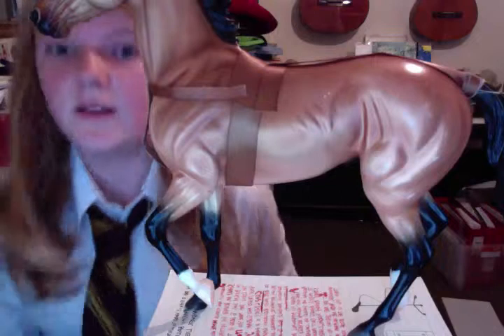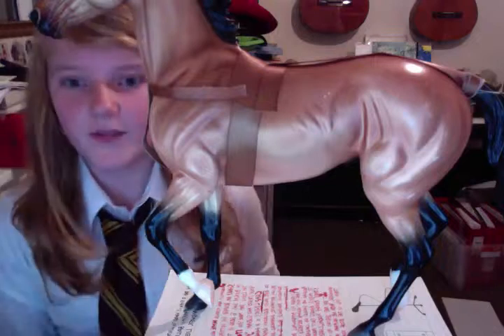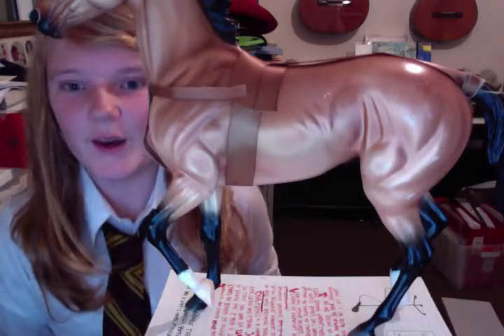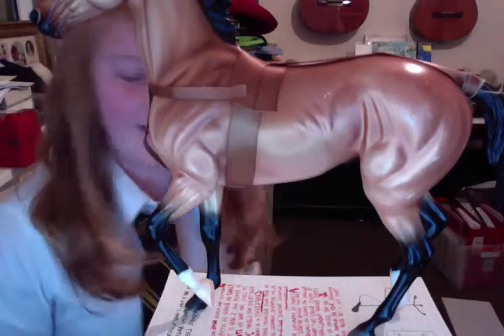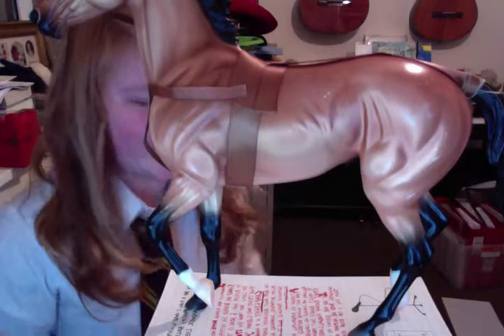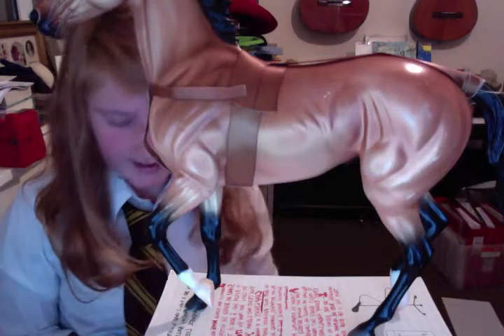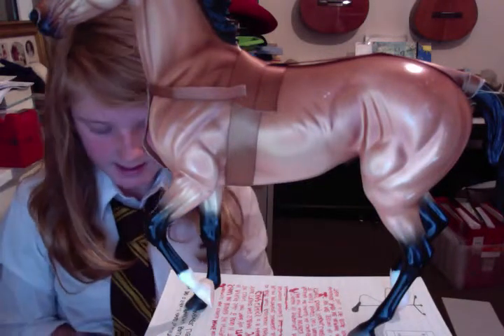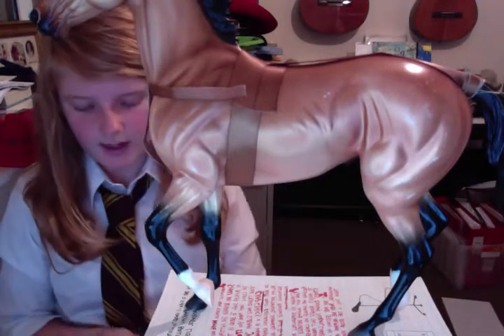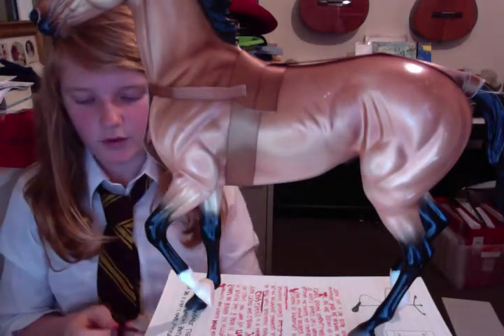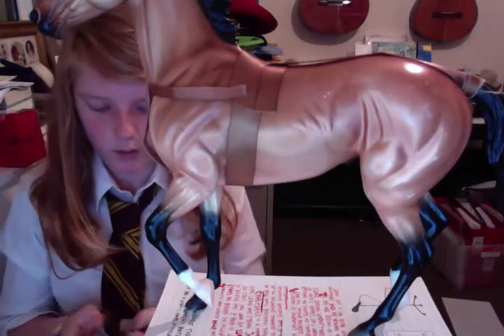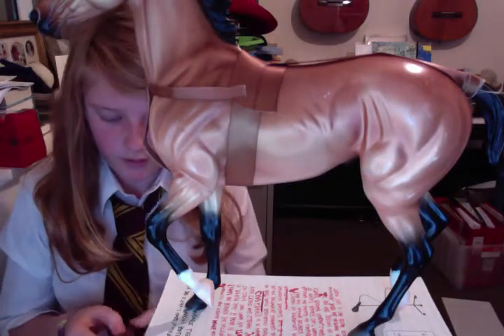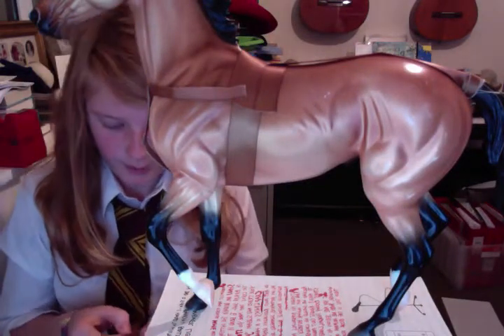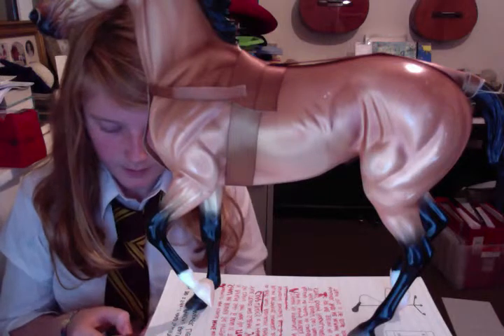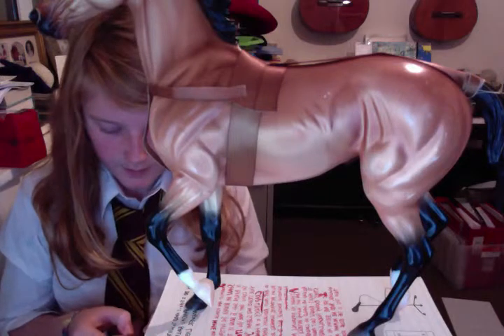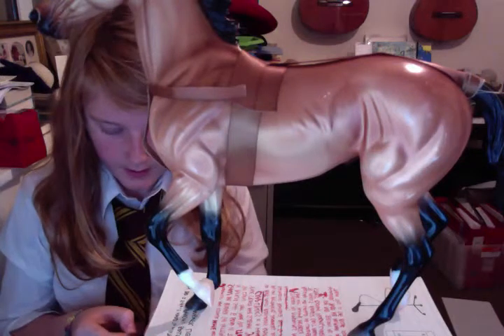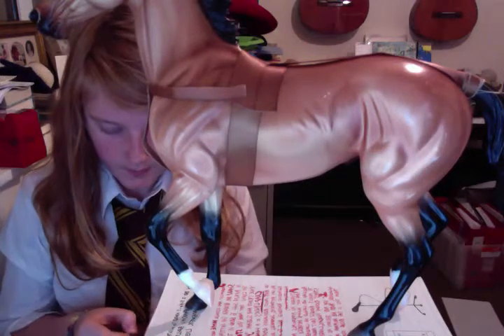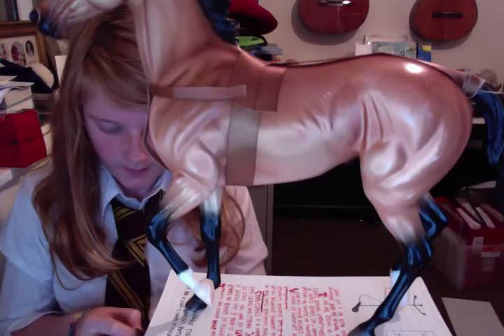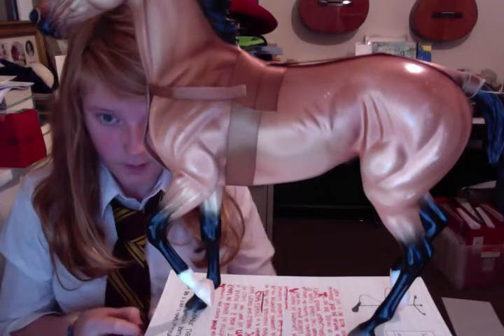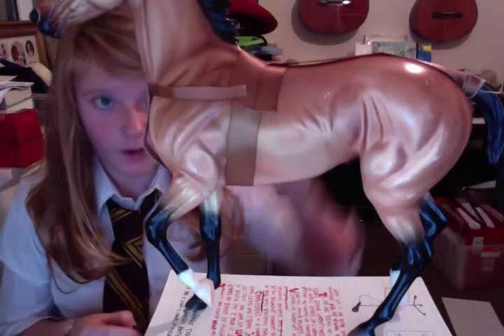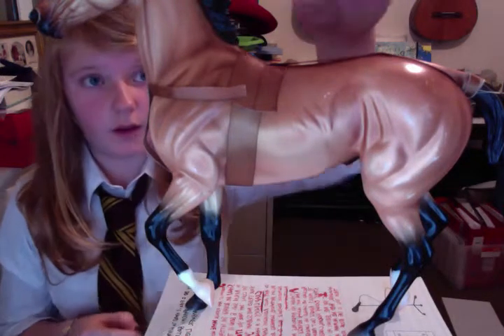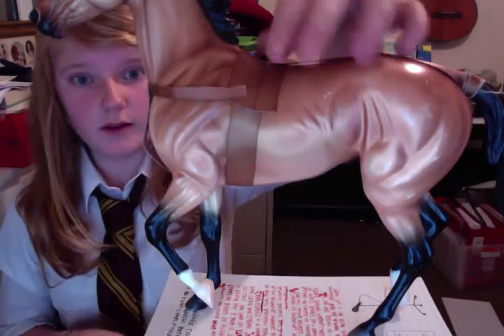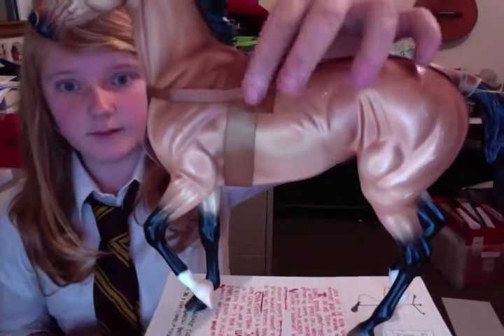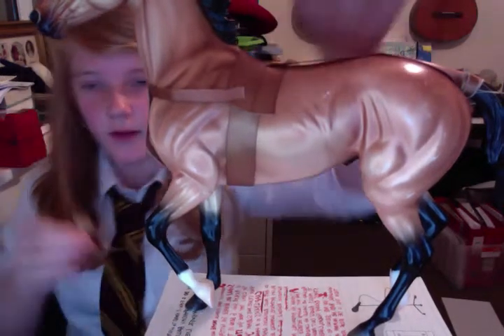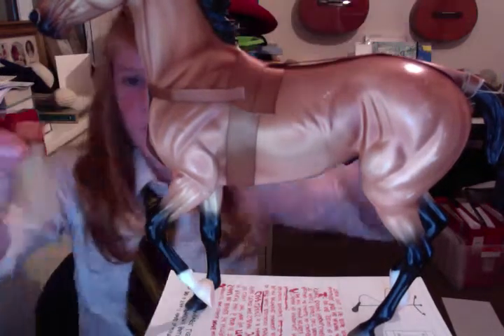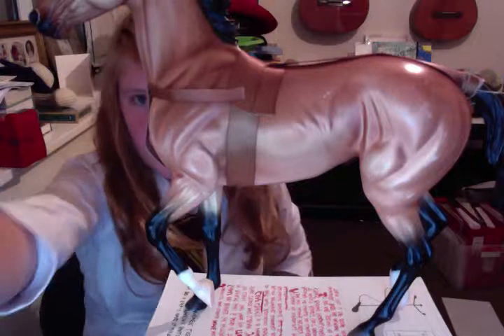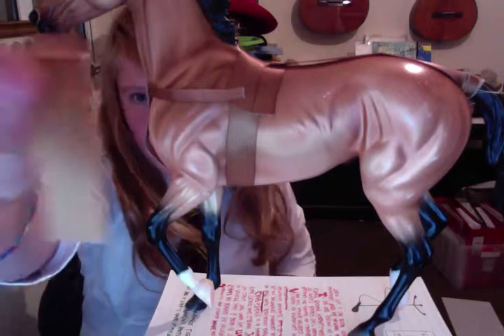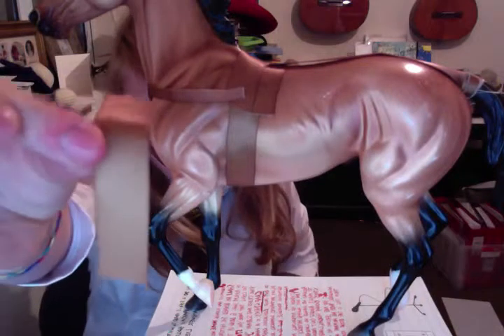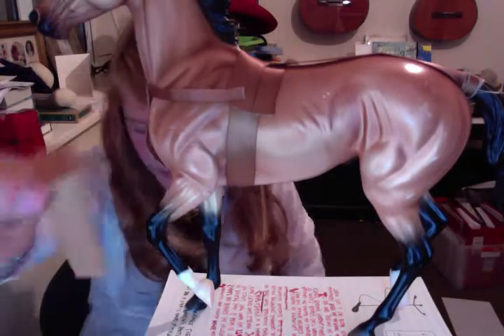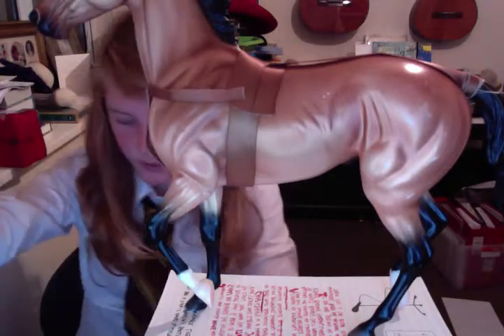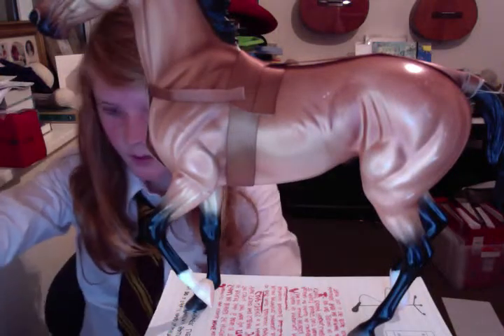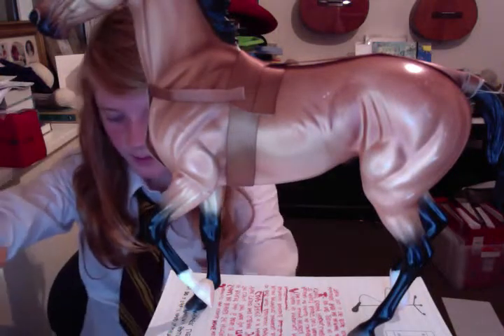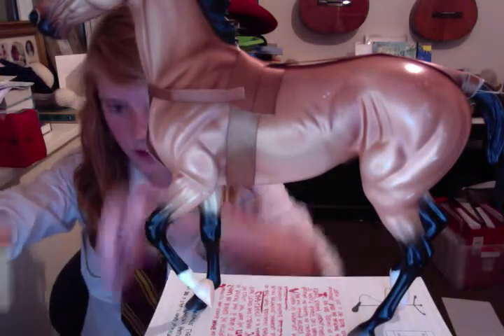Hello, I'm back again. This is how to do boots for a horse. Again, I'm using the same material I used before, which is this. Both the same size.